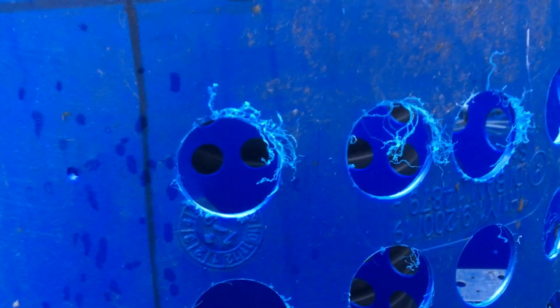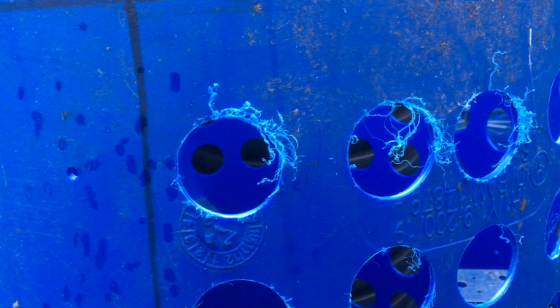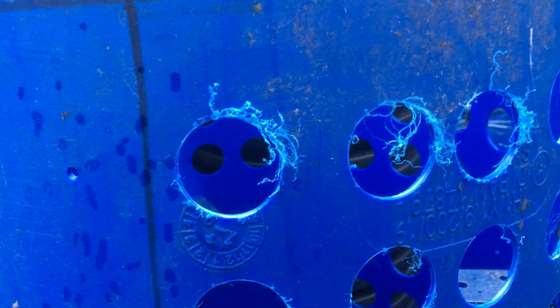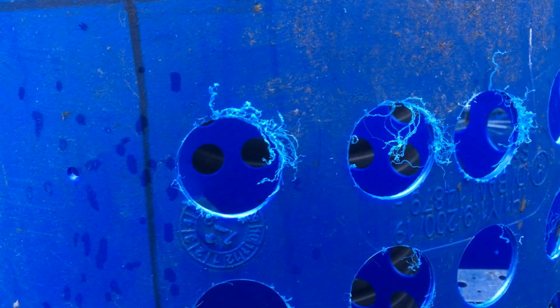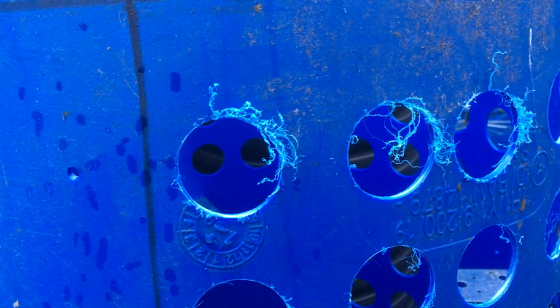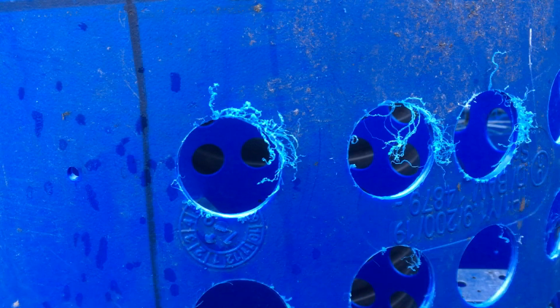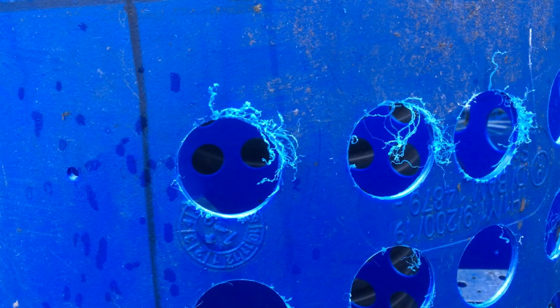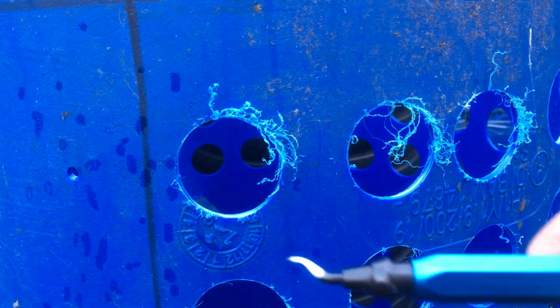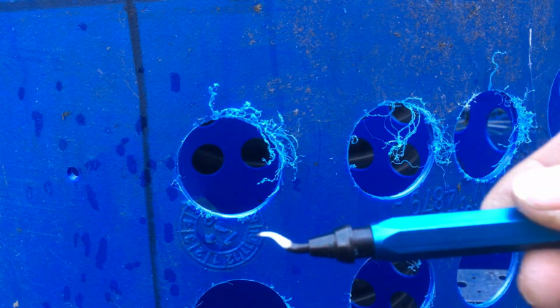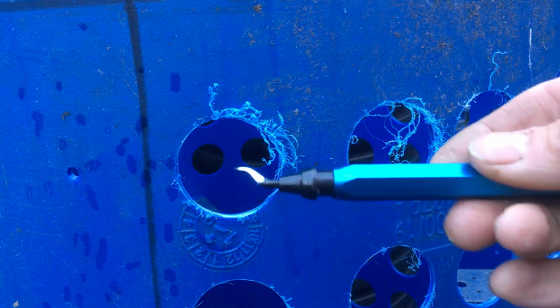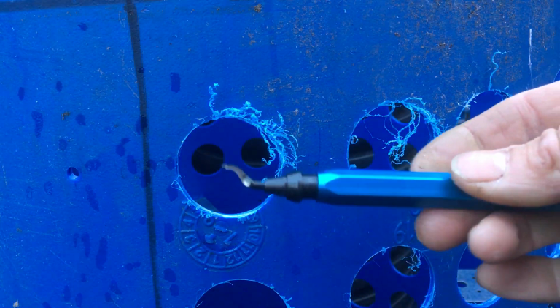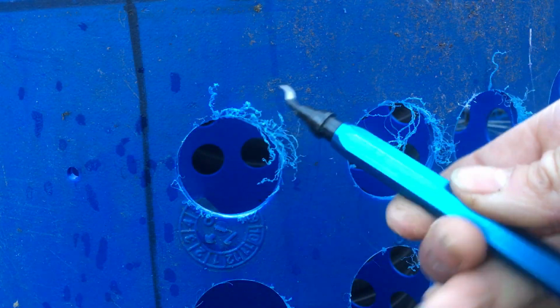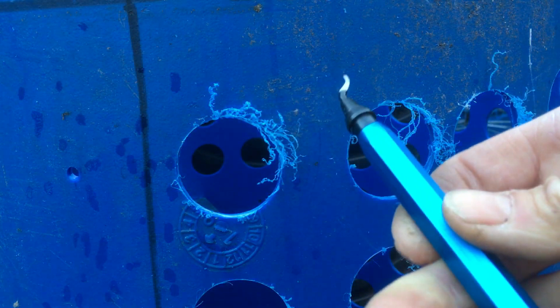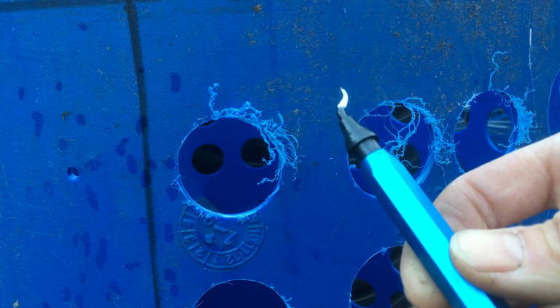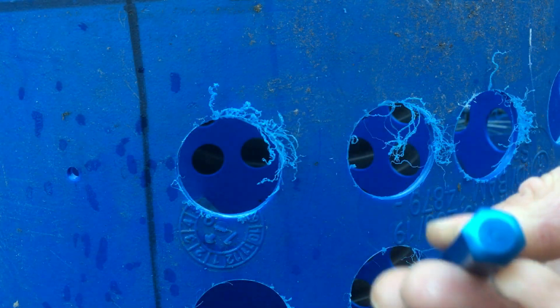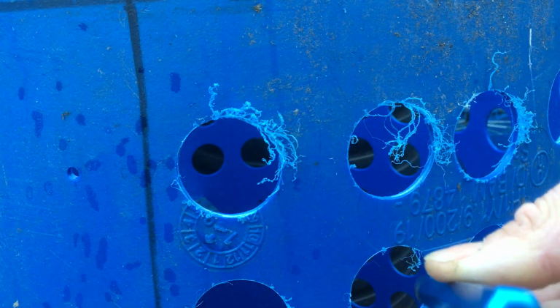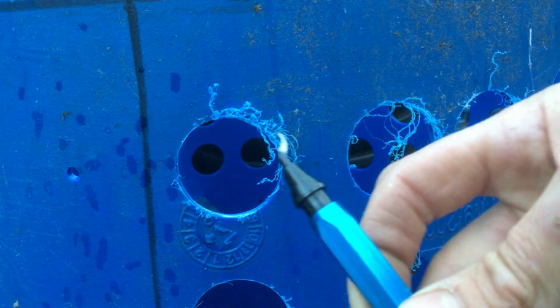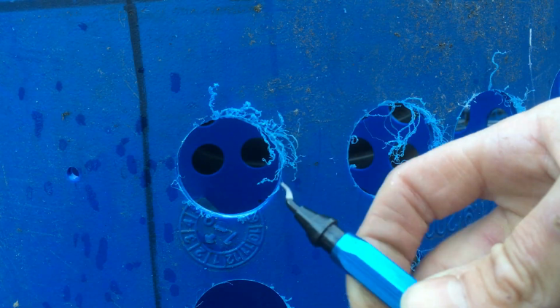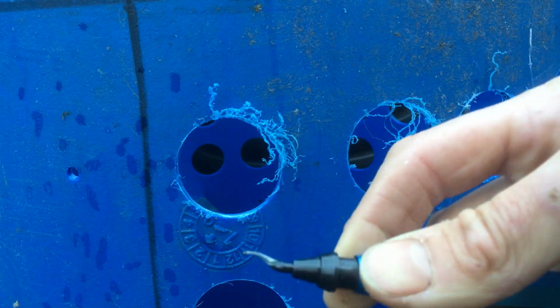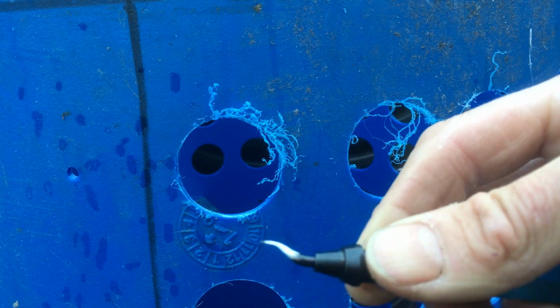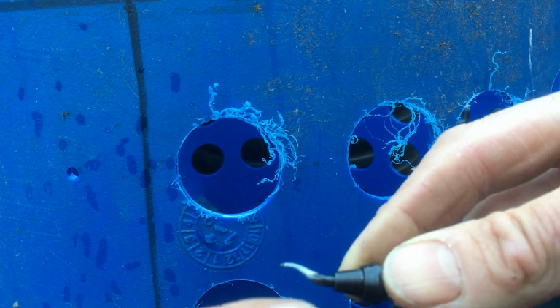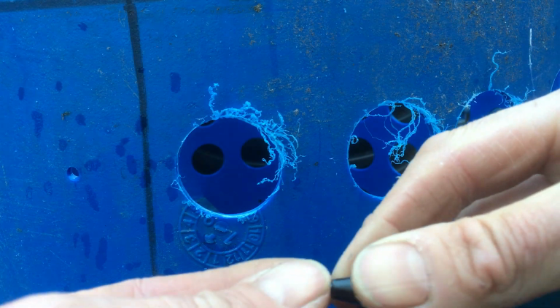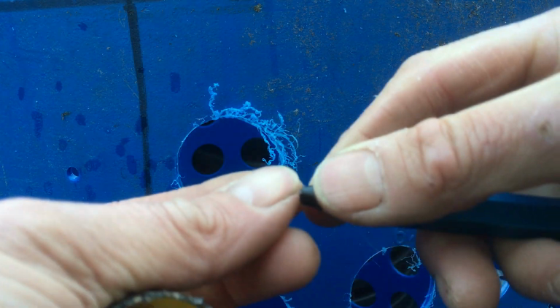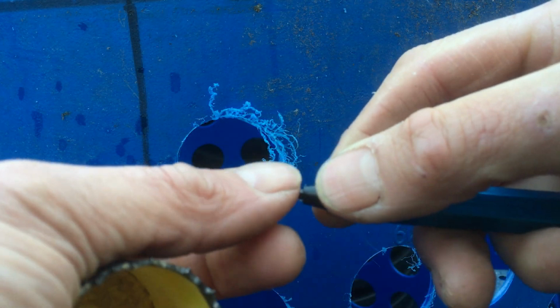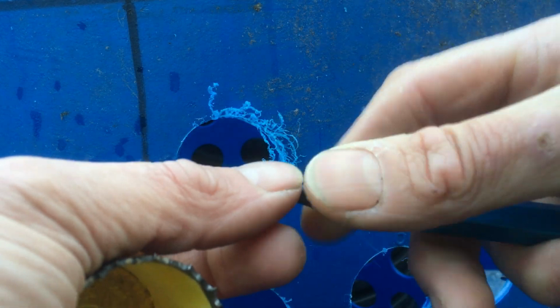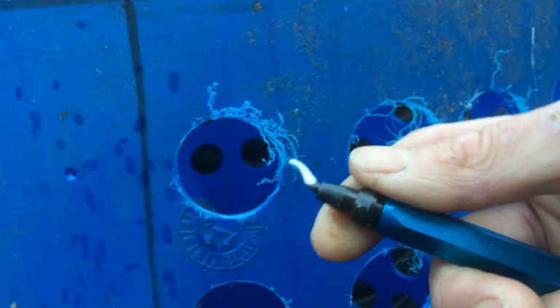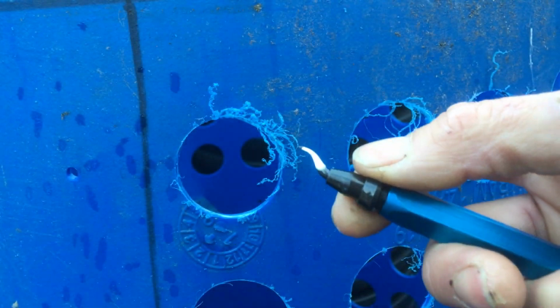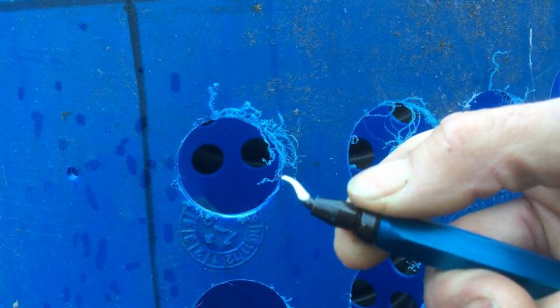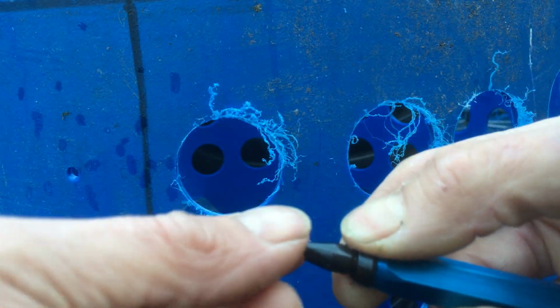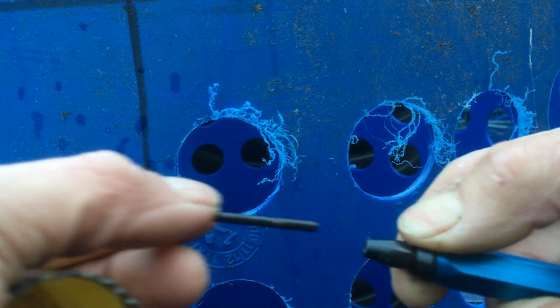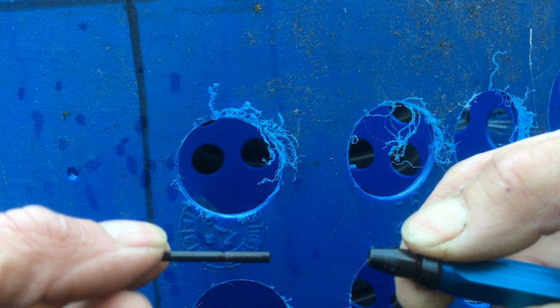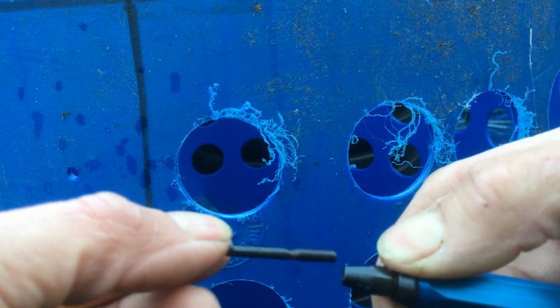So this is a deburring tool. It's an aluminium handle, sort of hexagonal, and it's got a little interchangeable blade. You pull down that collar and then the blade comes out.